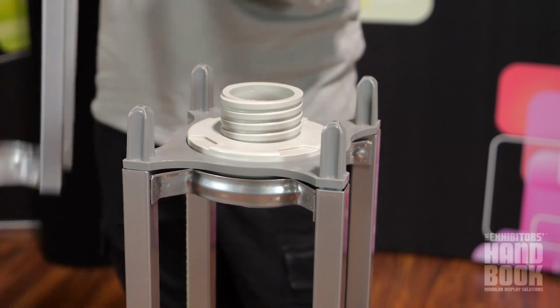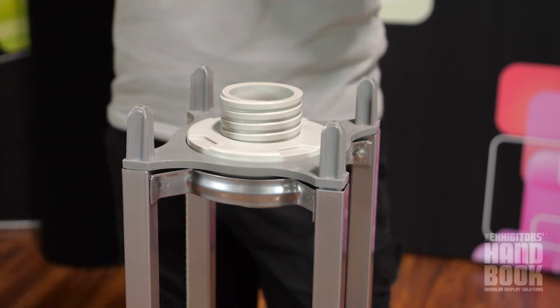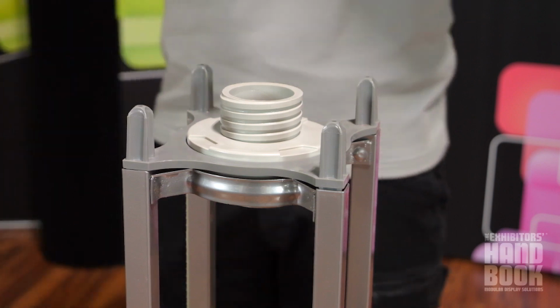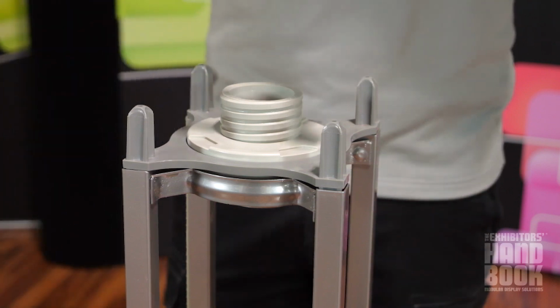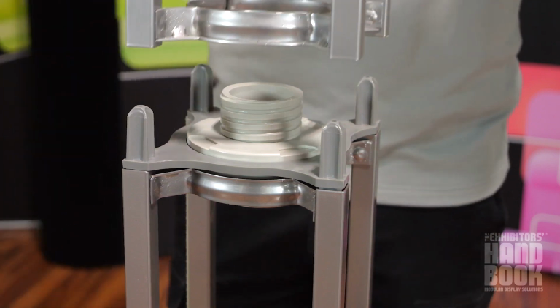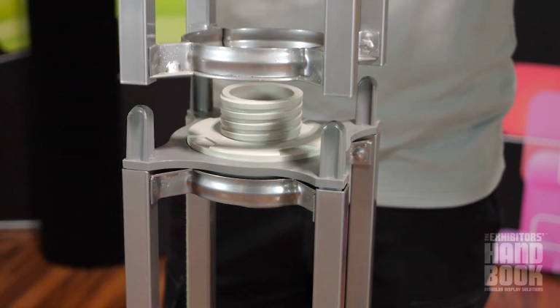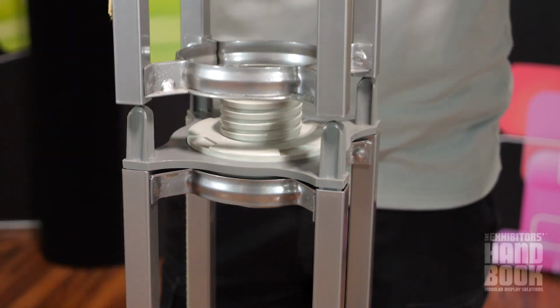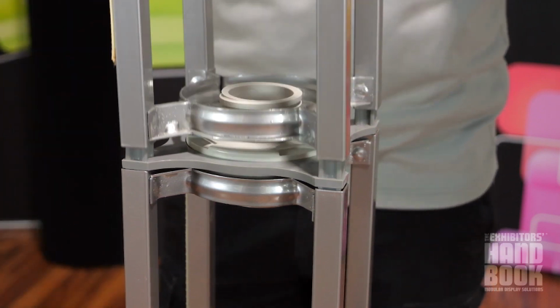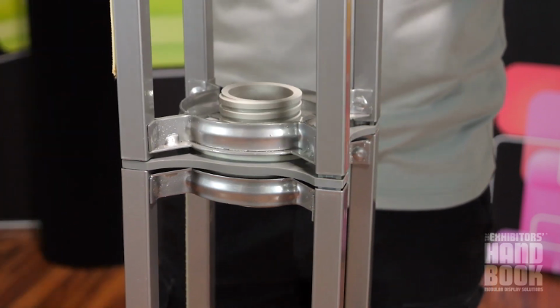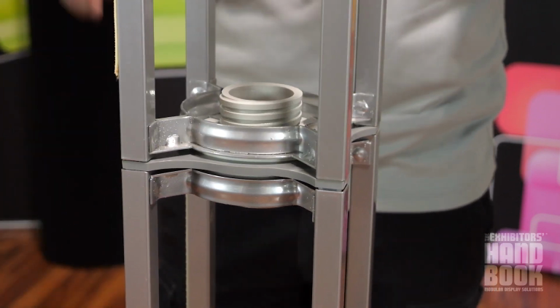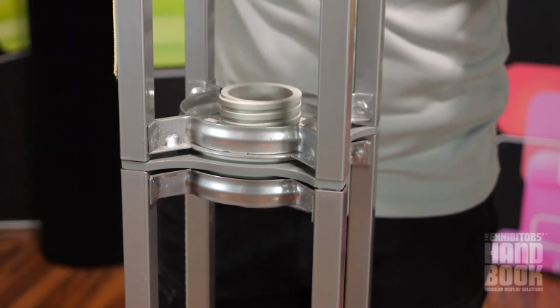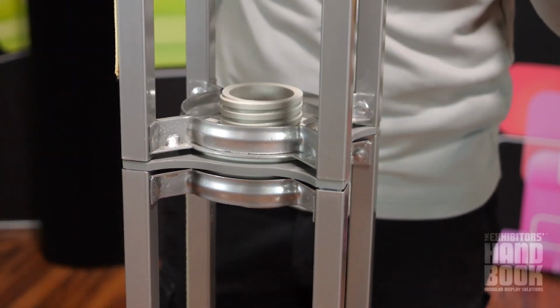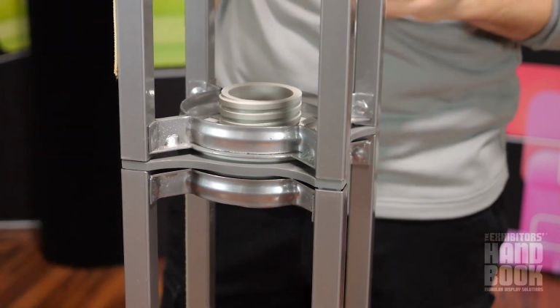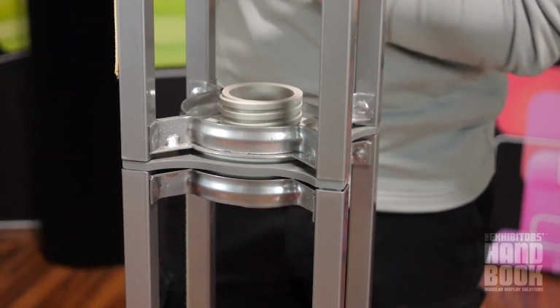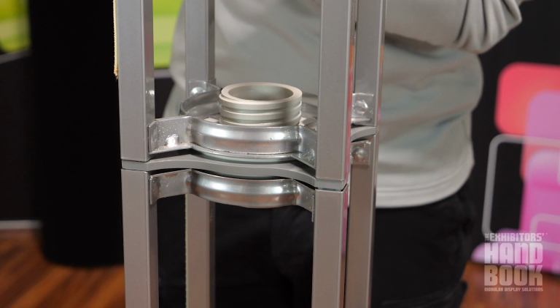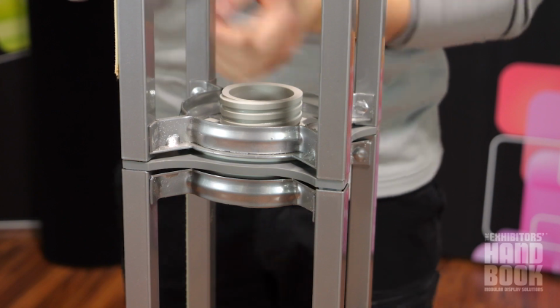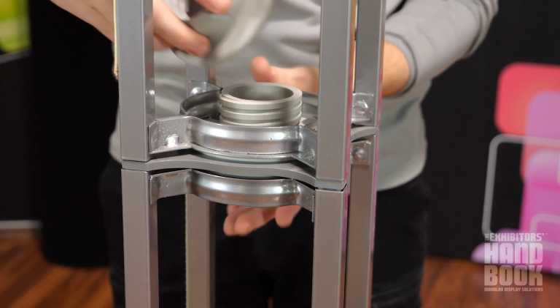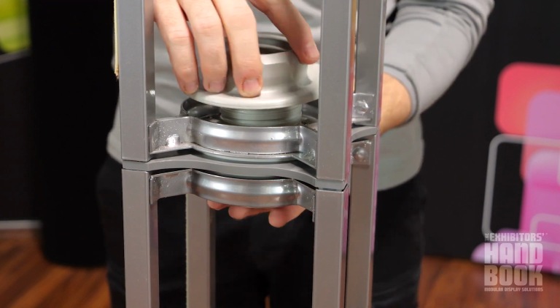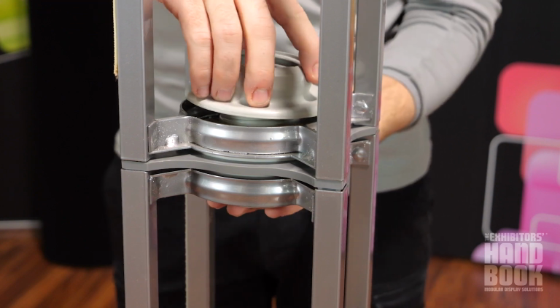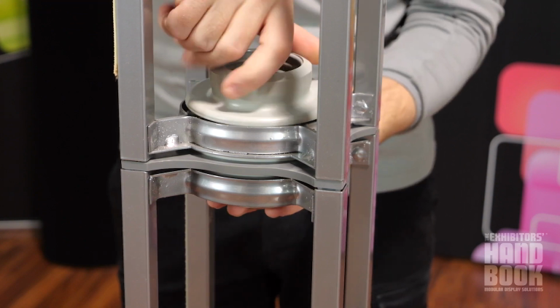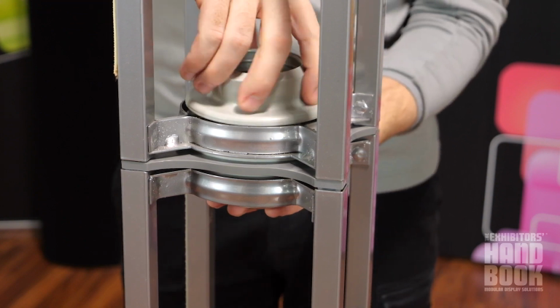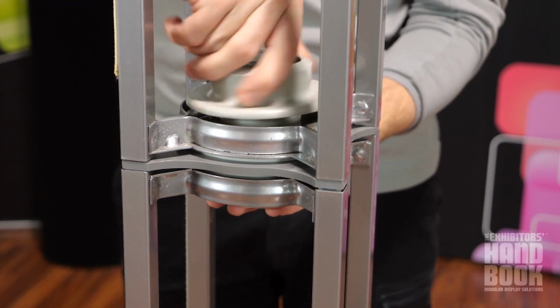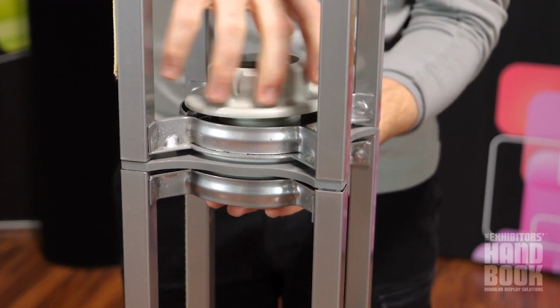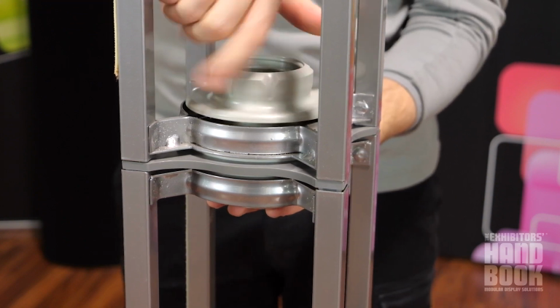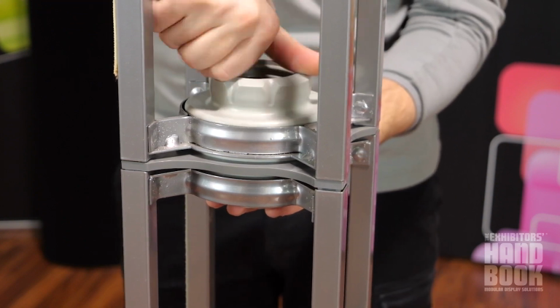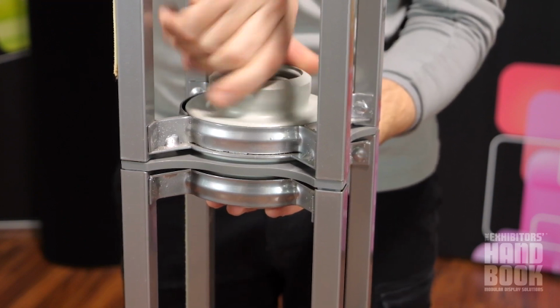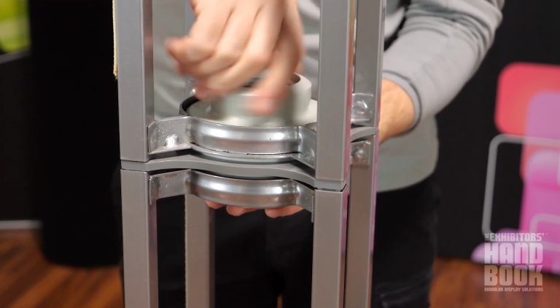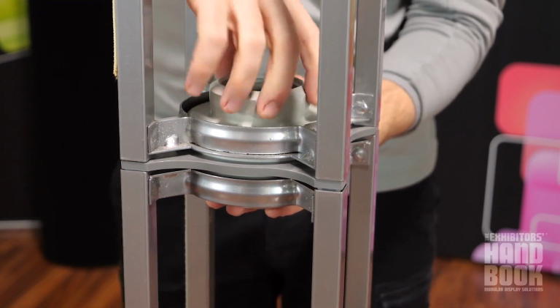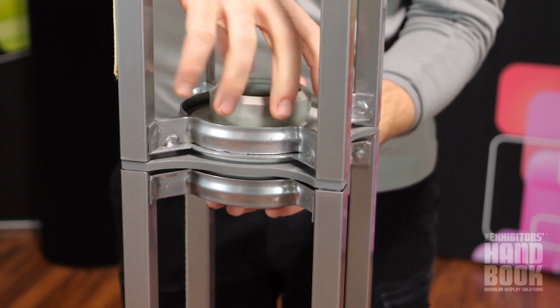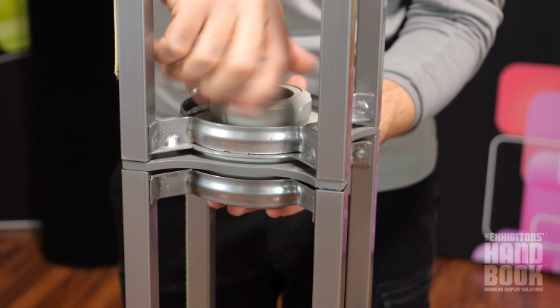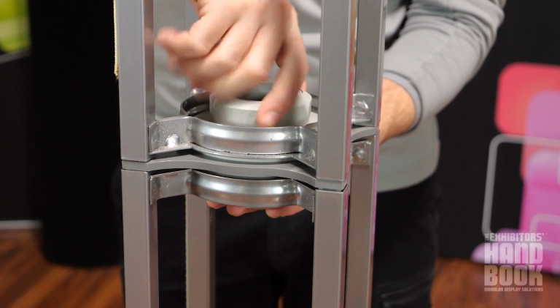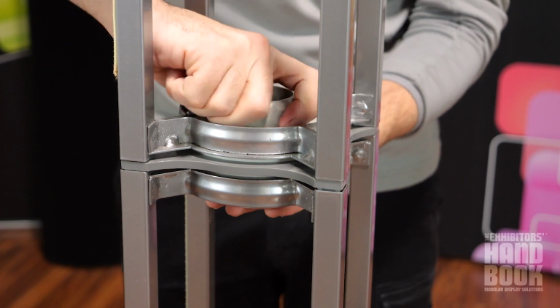Add the truss you wish to connect by inserting the open hubs of the bracket into the second truss. Sandwich the end of the truss into the second screw cap and lock tightly and securely.